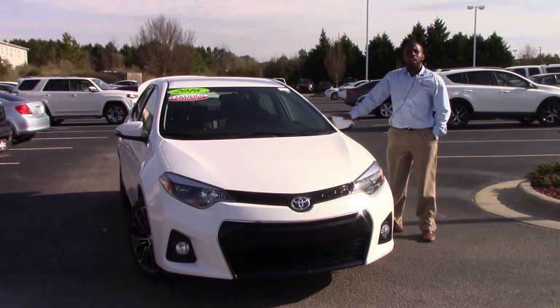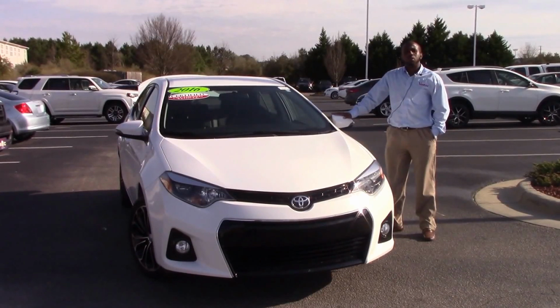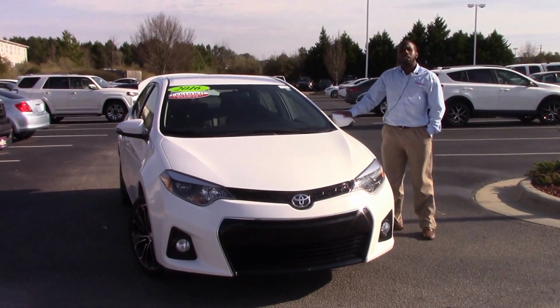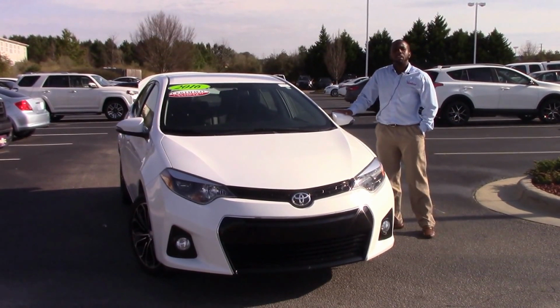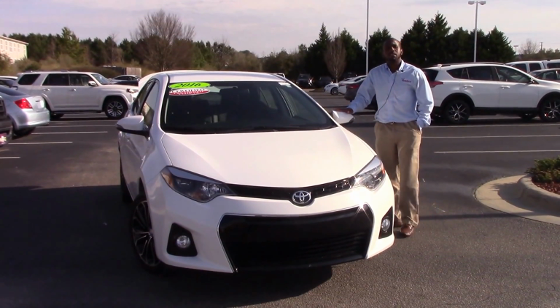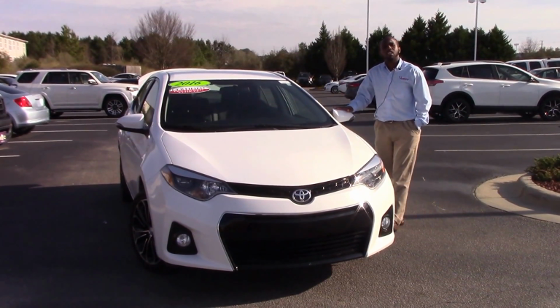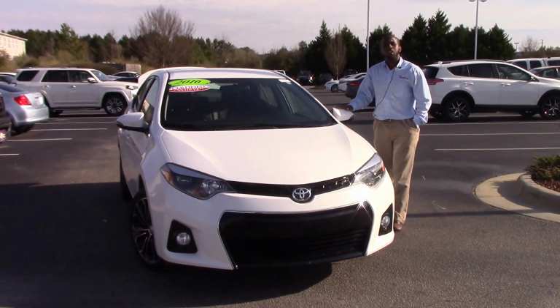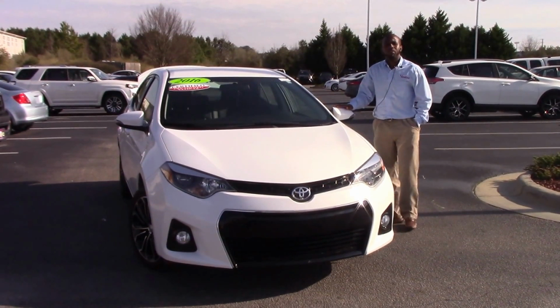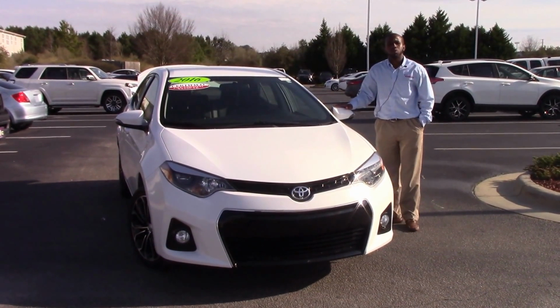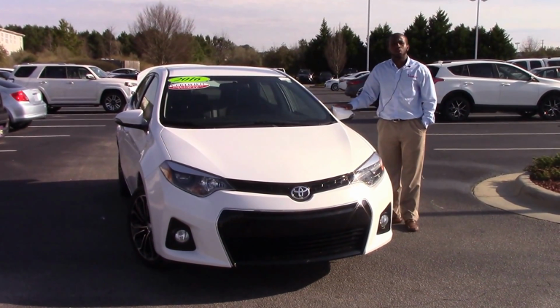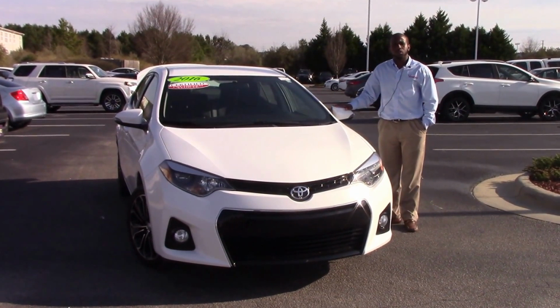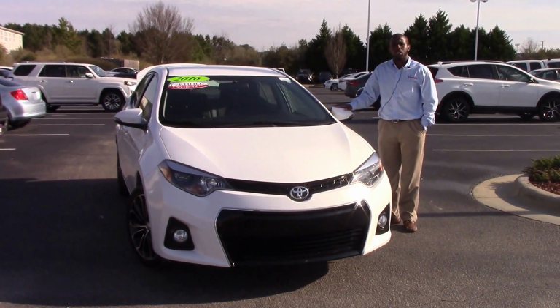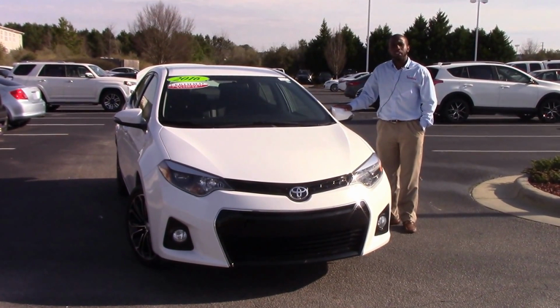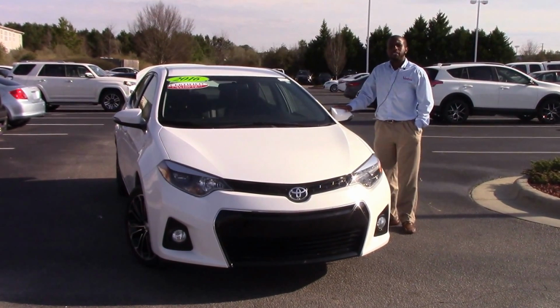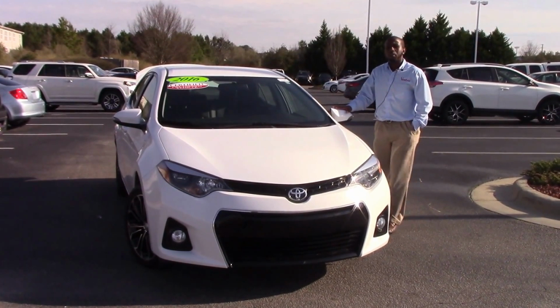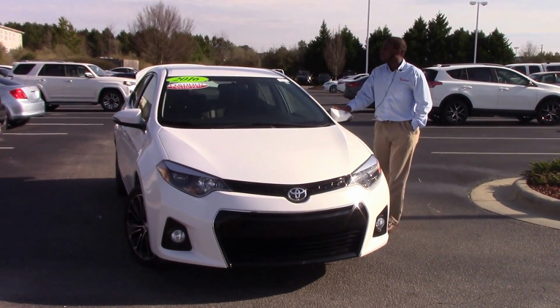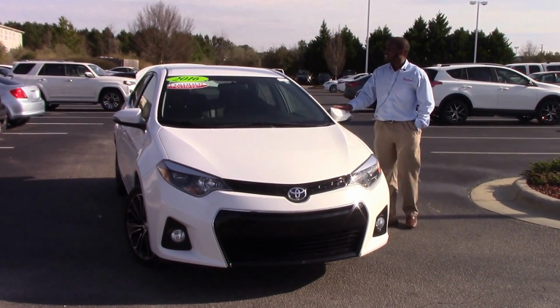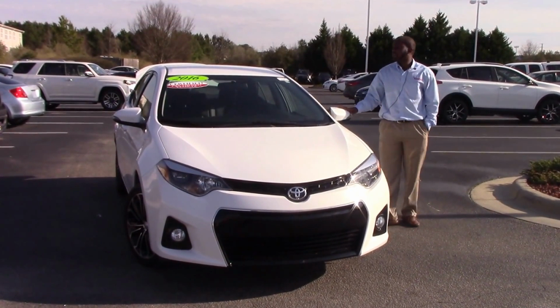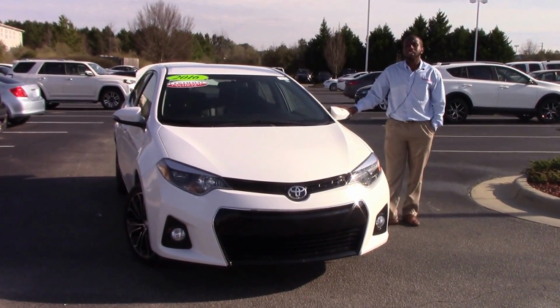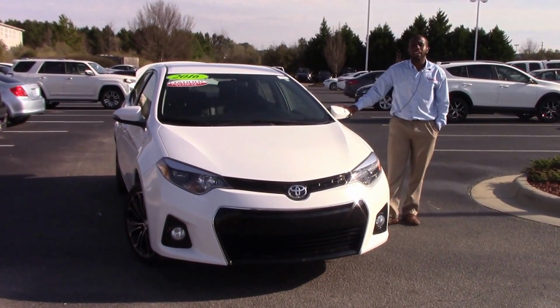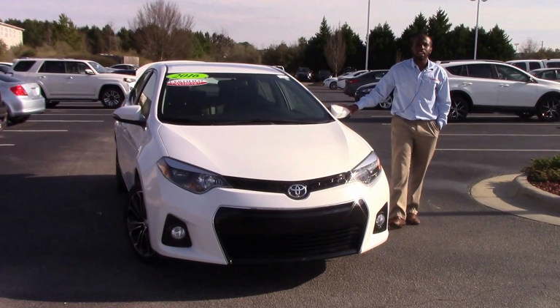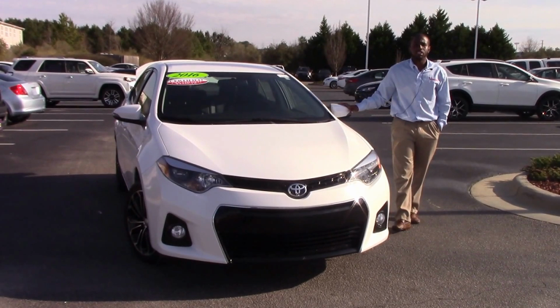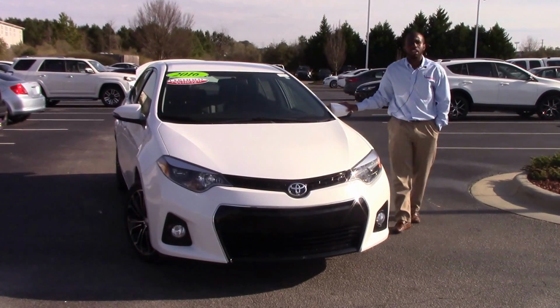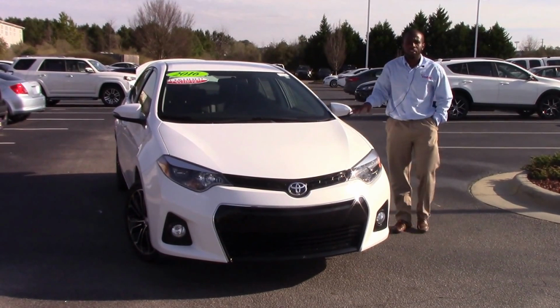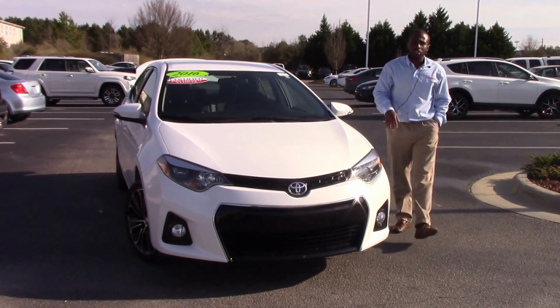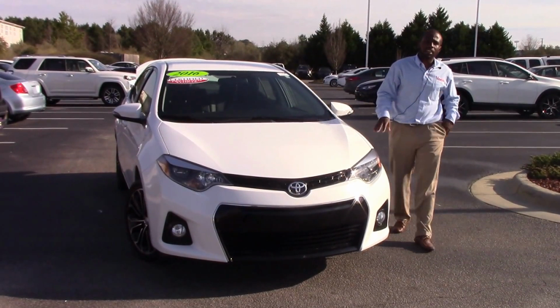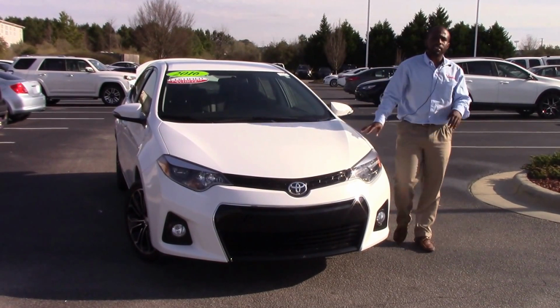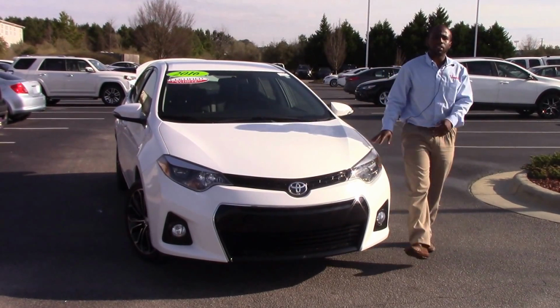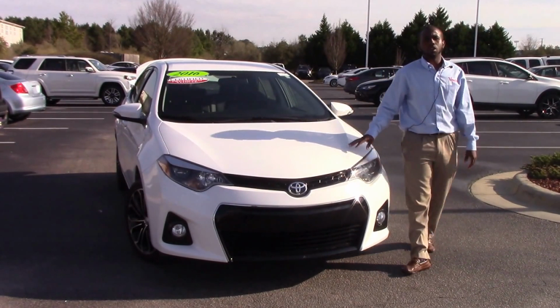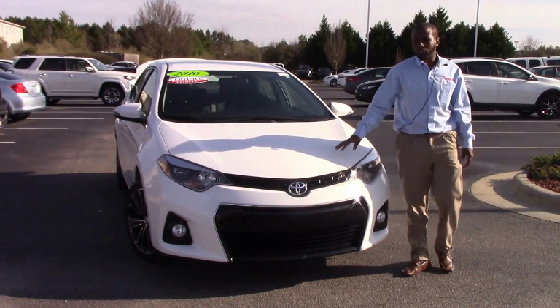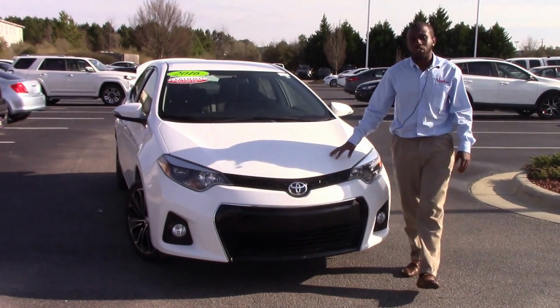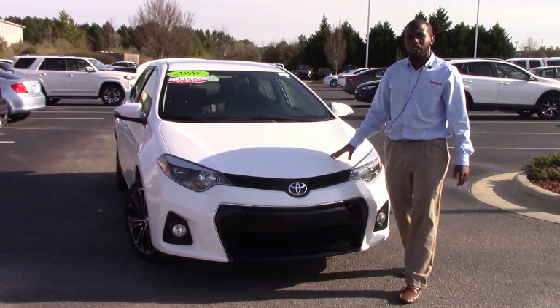How are you doing today? My name is Nick Ellis from Hewitt Vessel Toyota, Wilson, North Carolina. Today I'll be talking about stock number 10-9833A, a 2016 Toyota Corolla Certified.